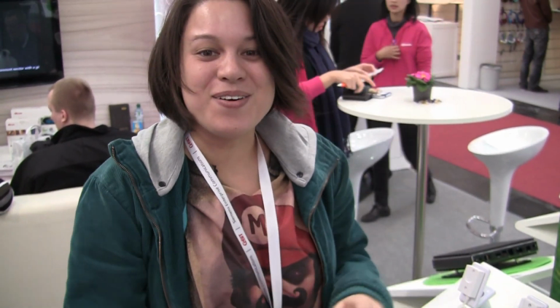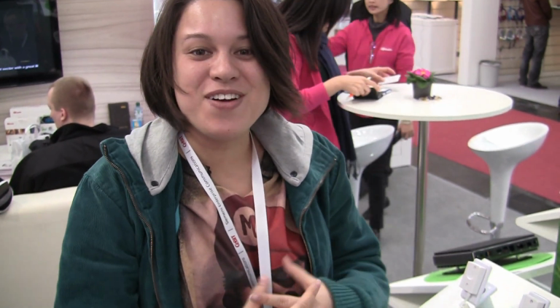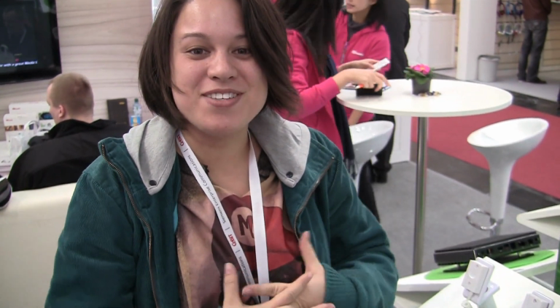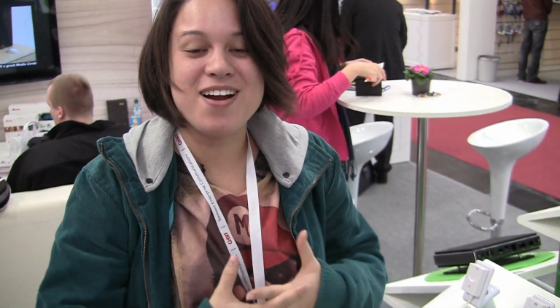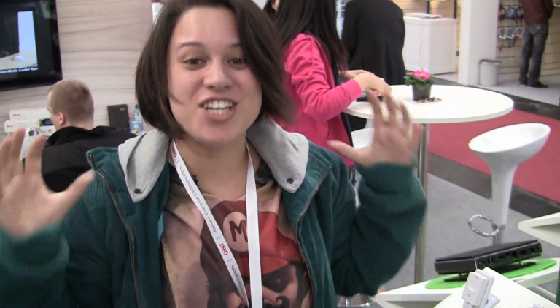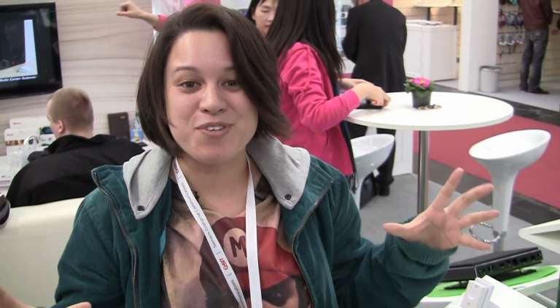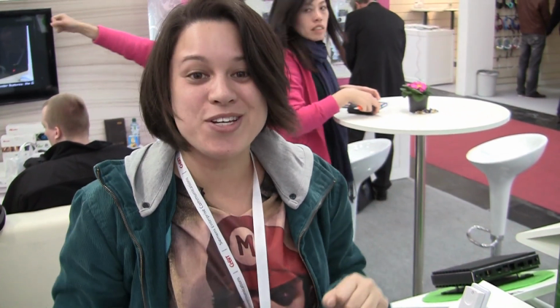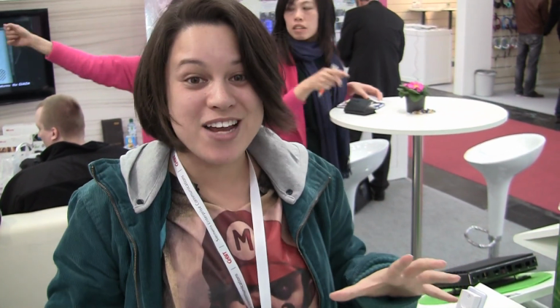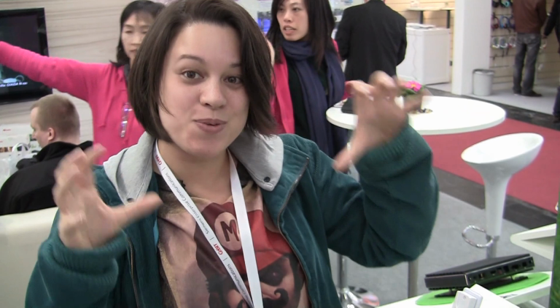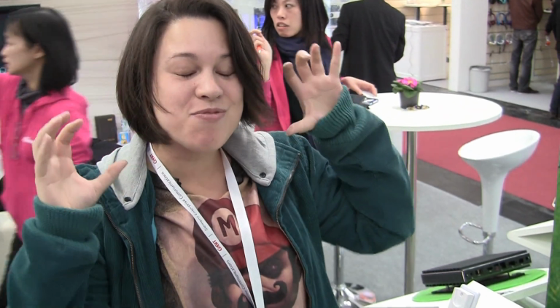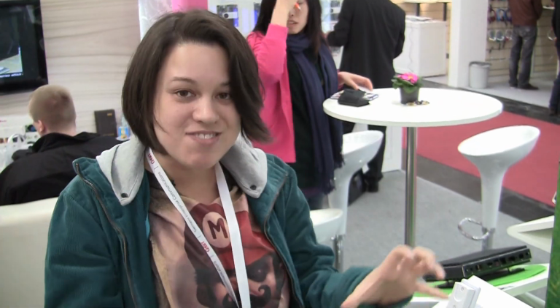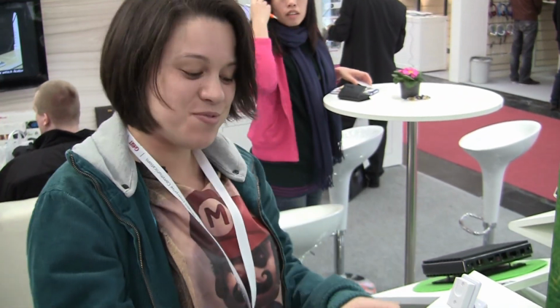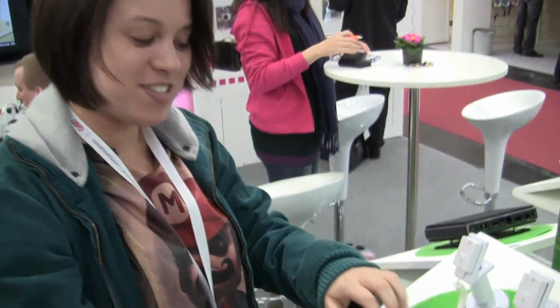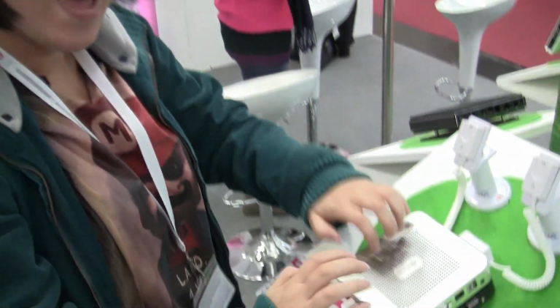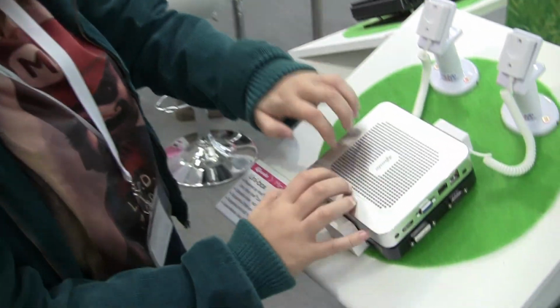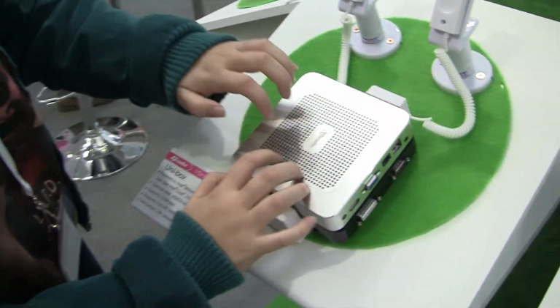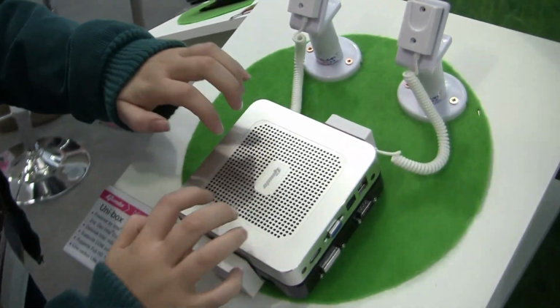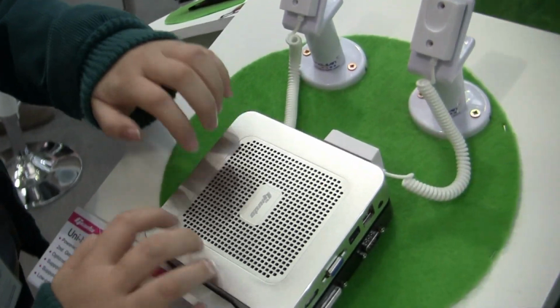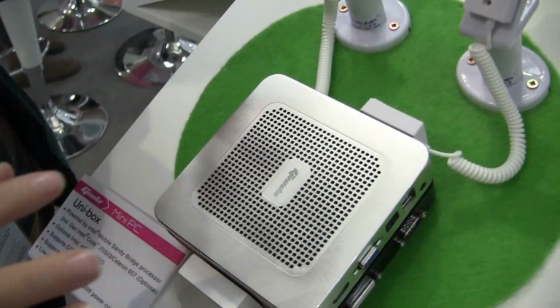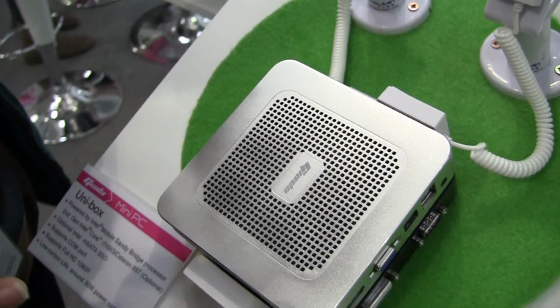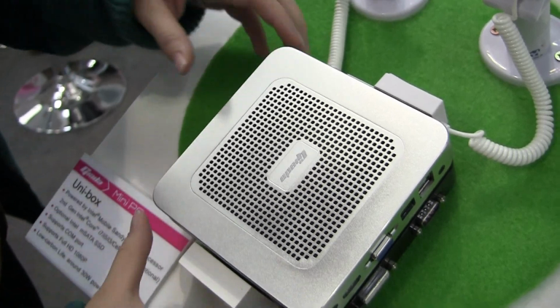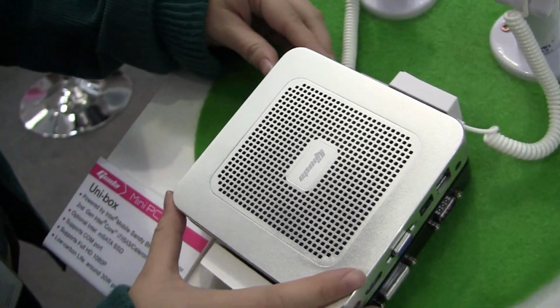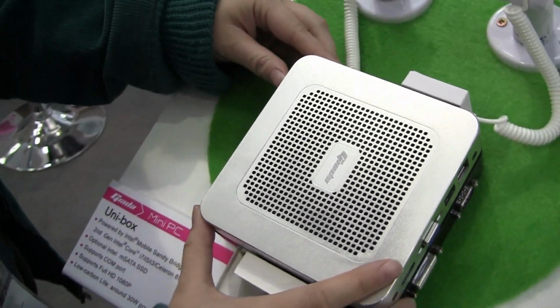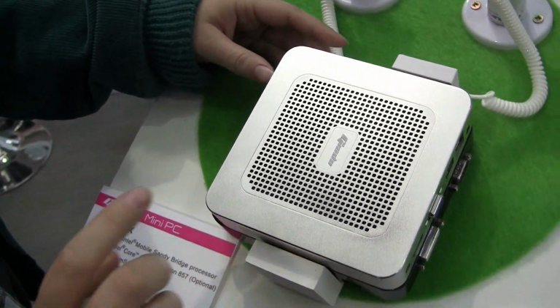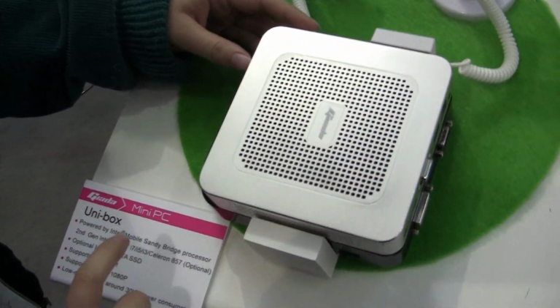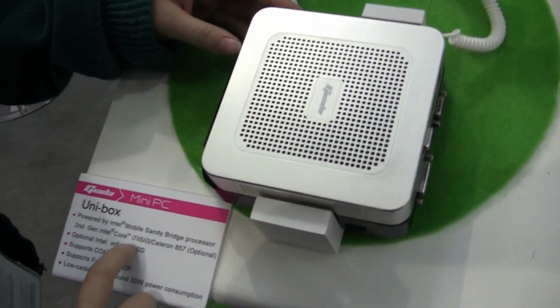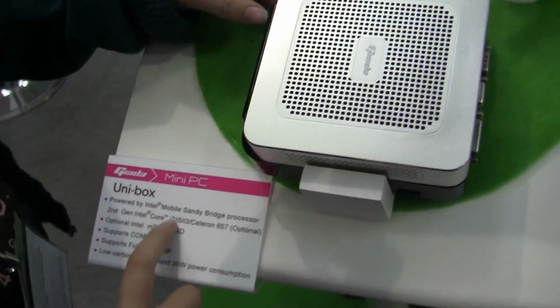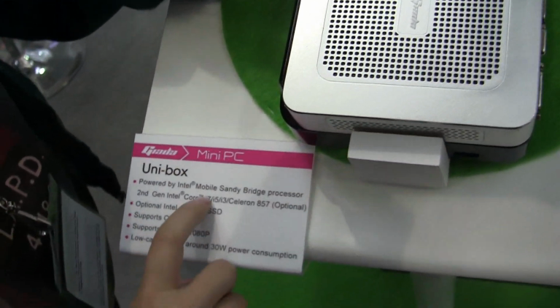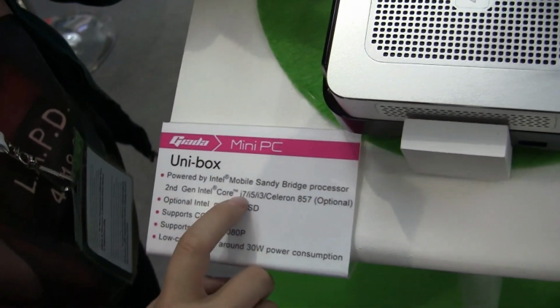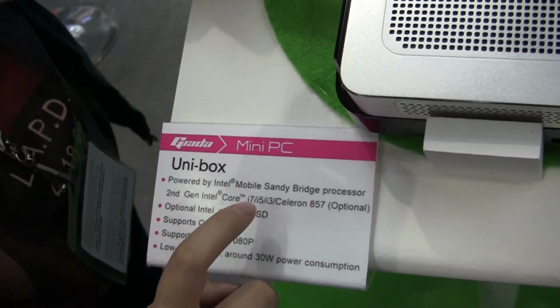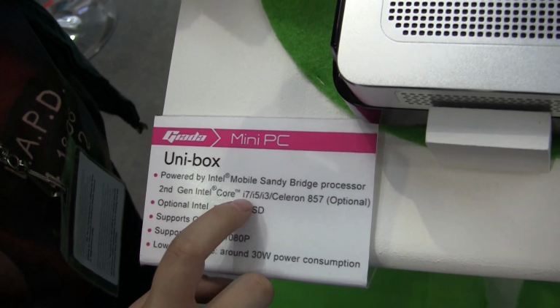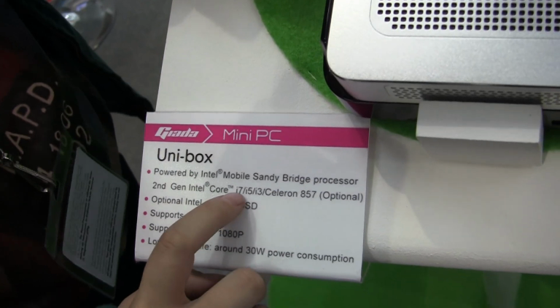Nicole Scott here for Netbook News at the Giada booth. We love net tops and we have a really cool one here today because it's made of metal. Not only is it made of metal, it's actually going to come with up to a Core i7 processor.